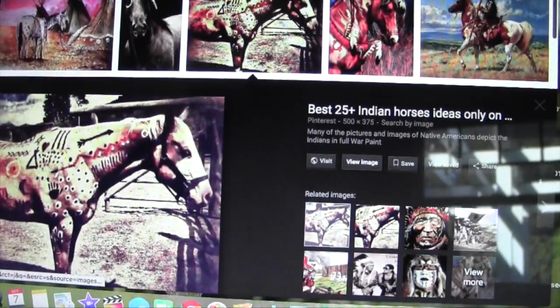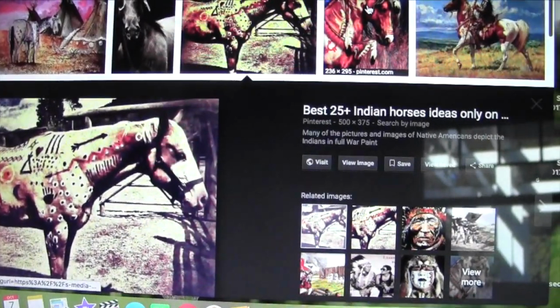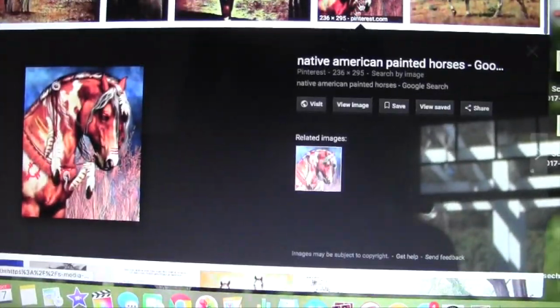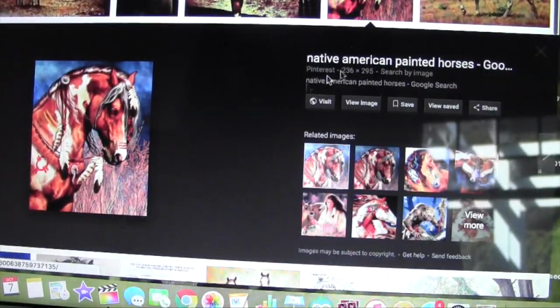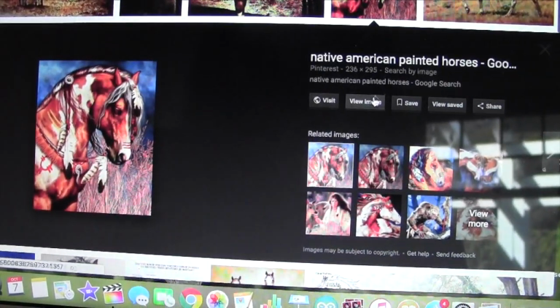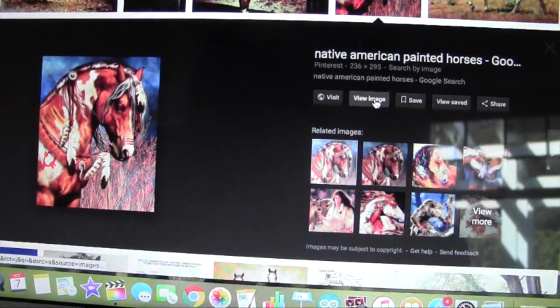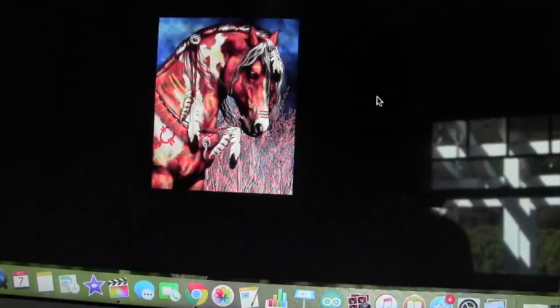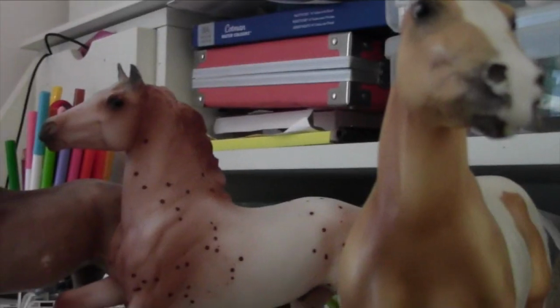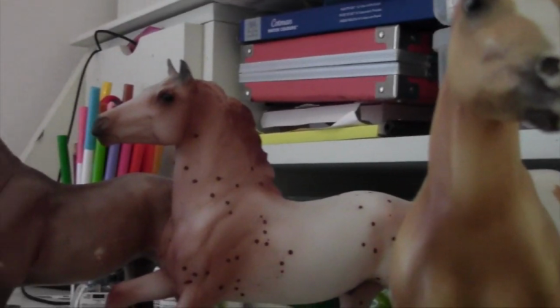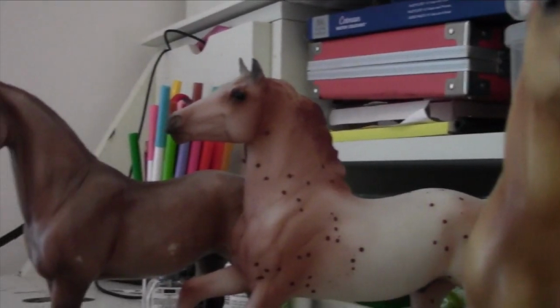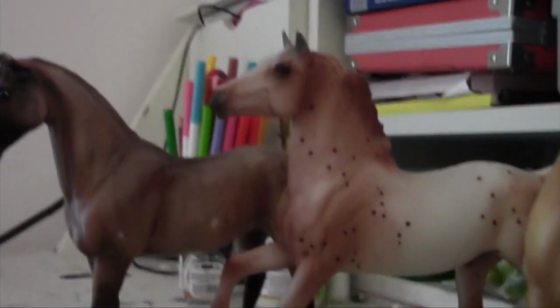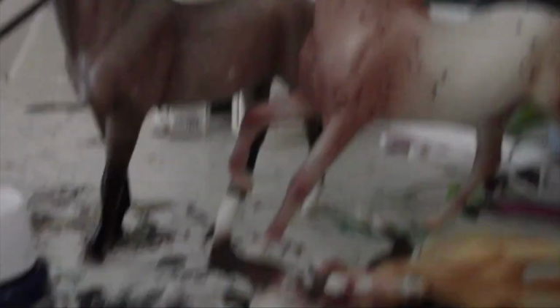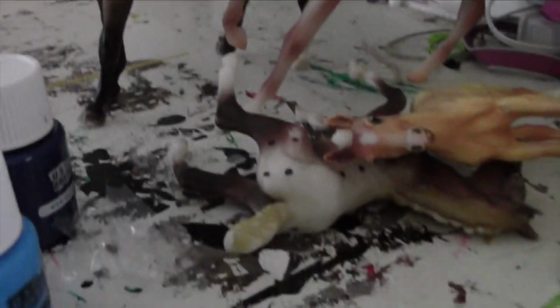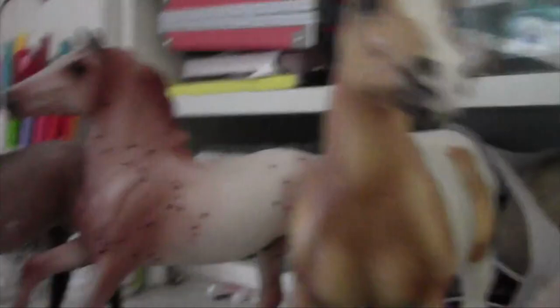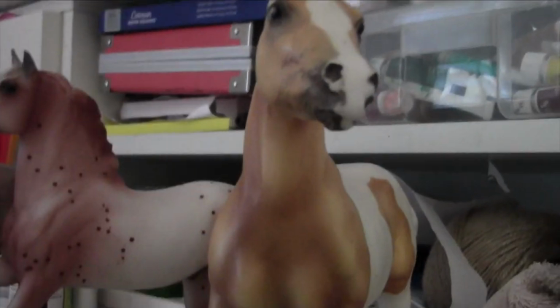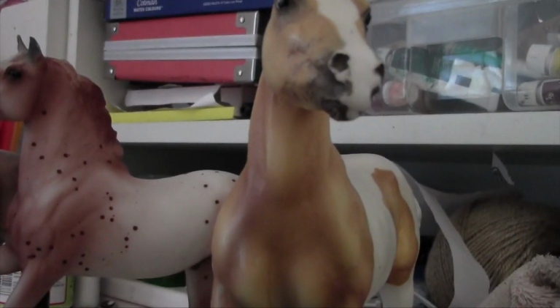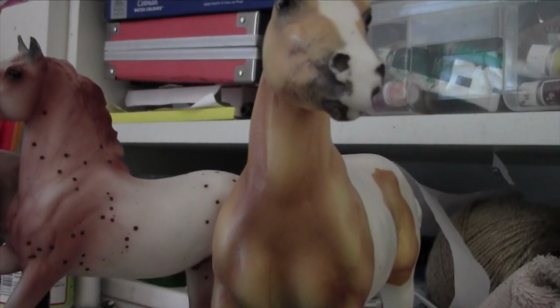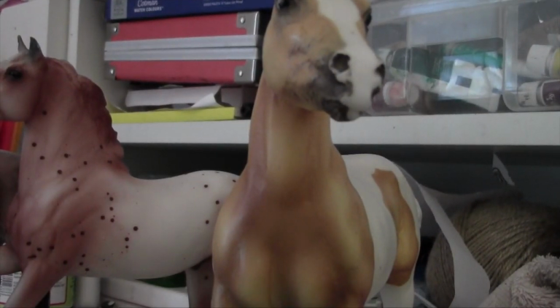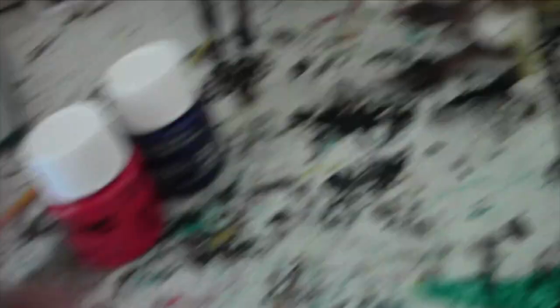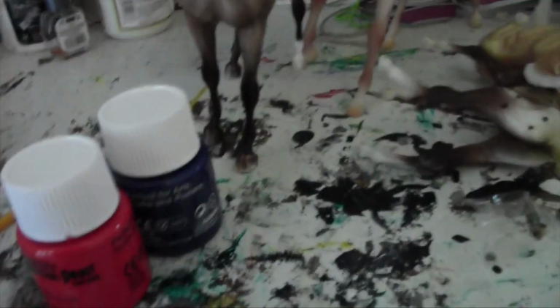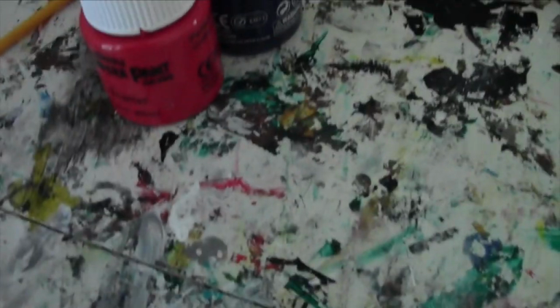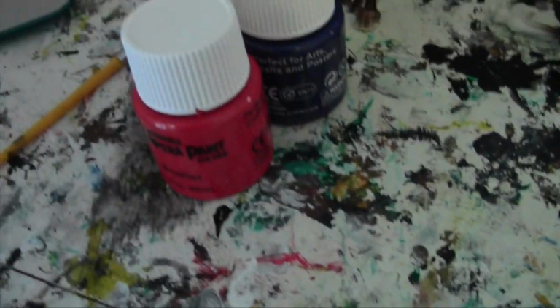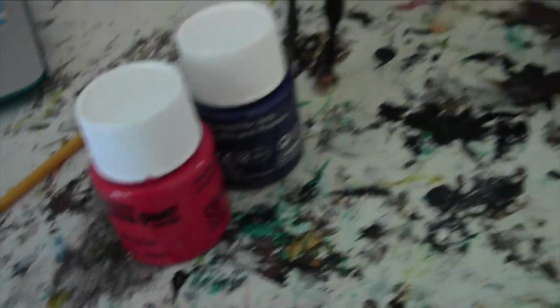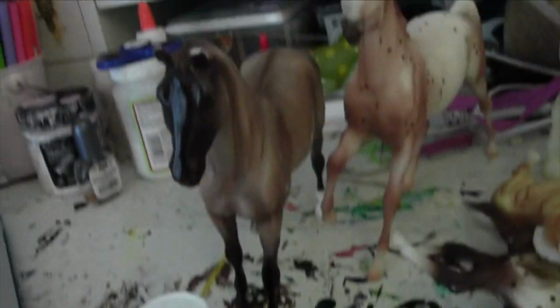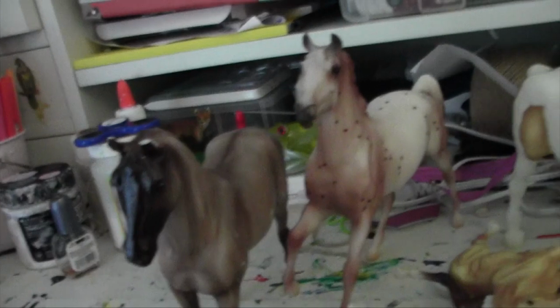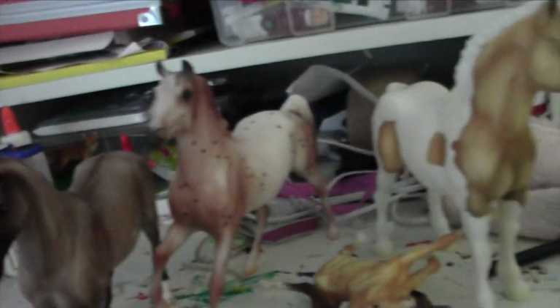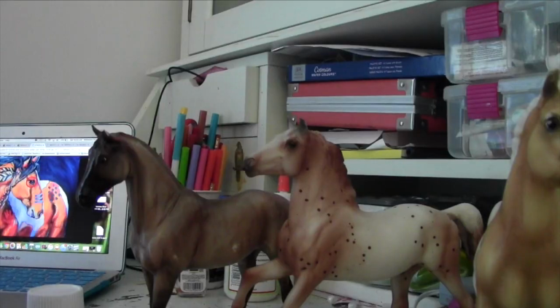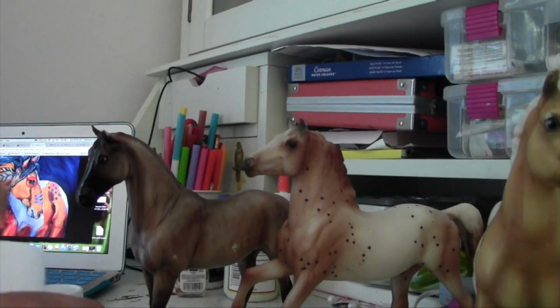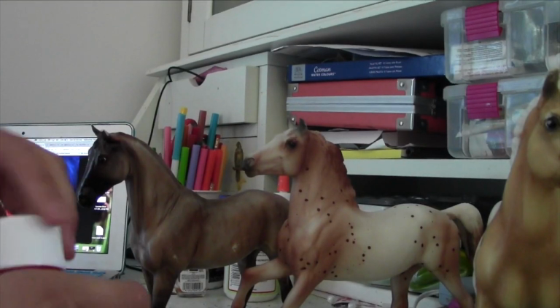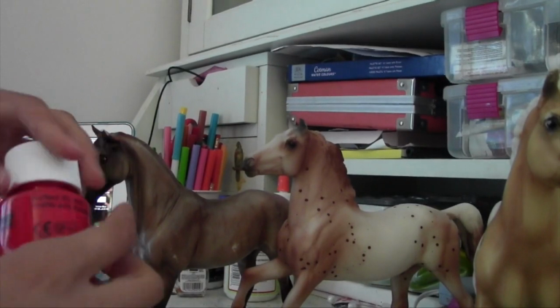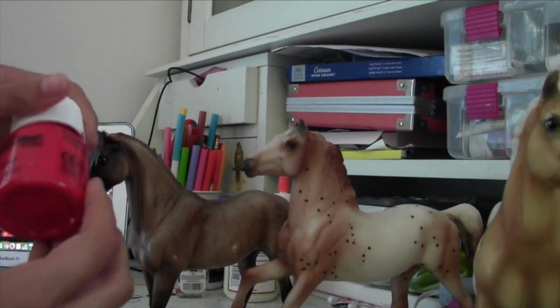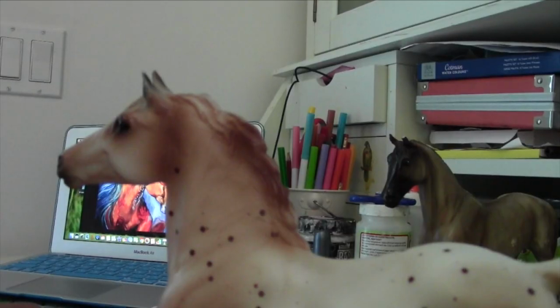I'm going to start by looking at some pictures on the internet to see which designs I want to use. Now that I've got that, I'm going to get my horses out. I'm going to try to create a tribal pattern and make some horses in the category look all the same.